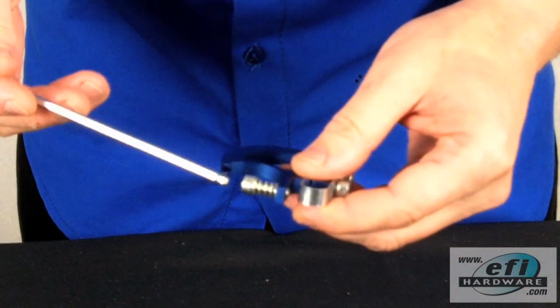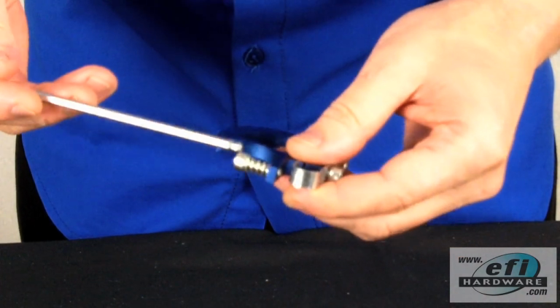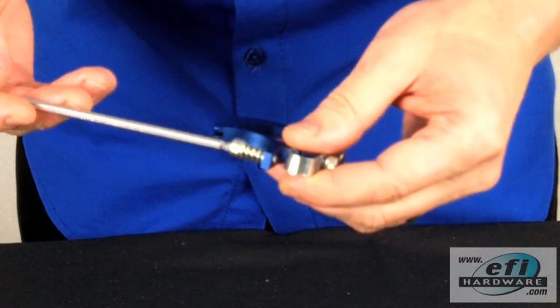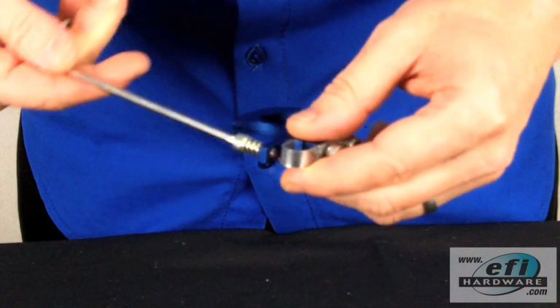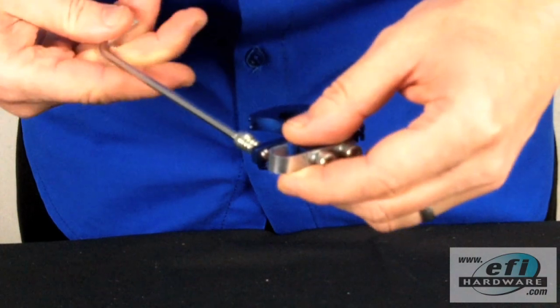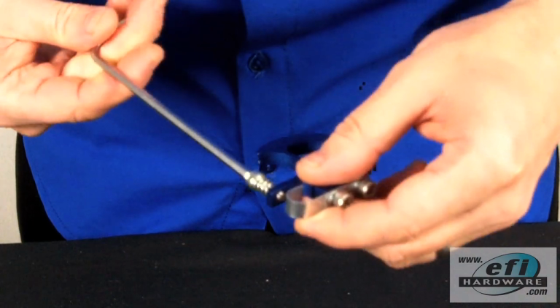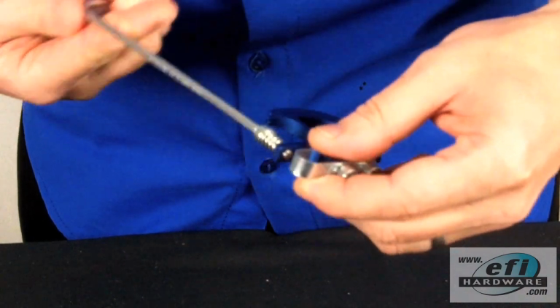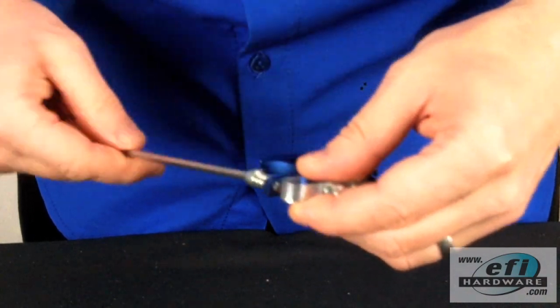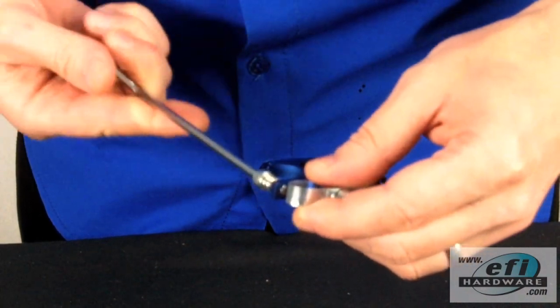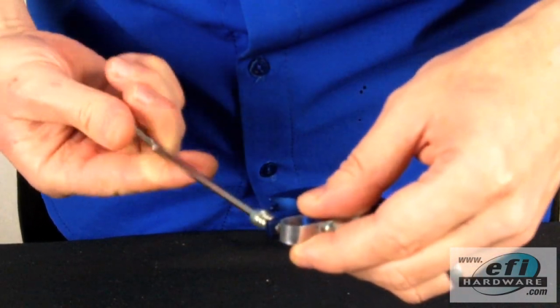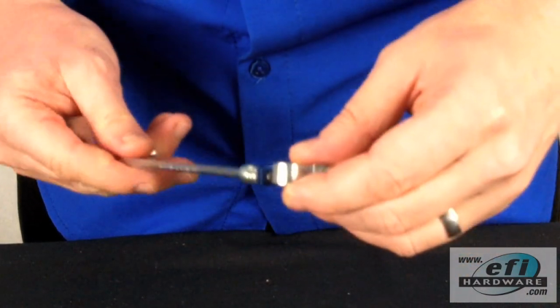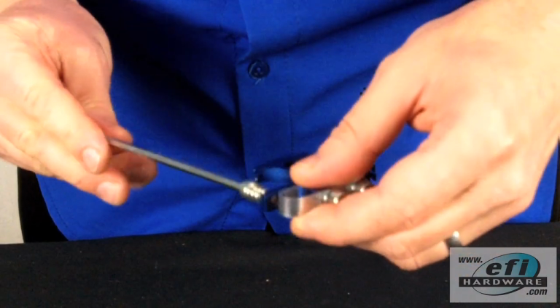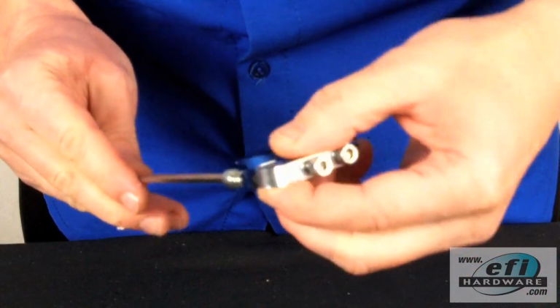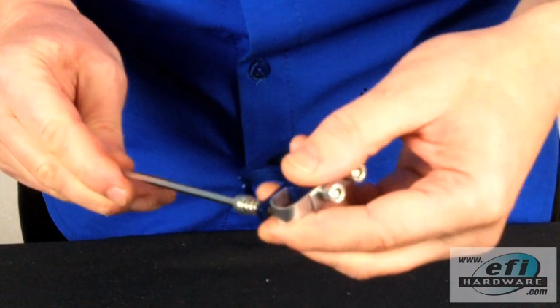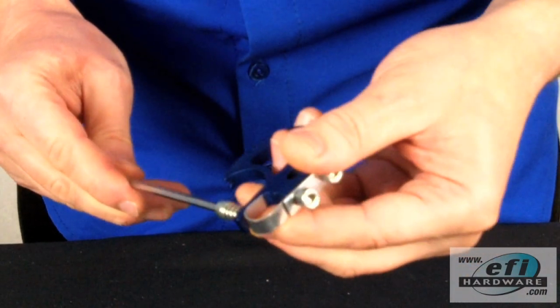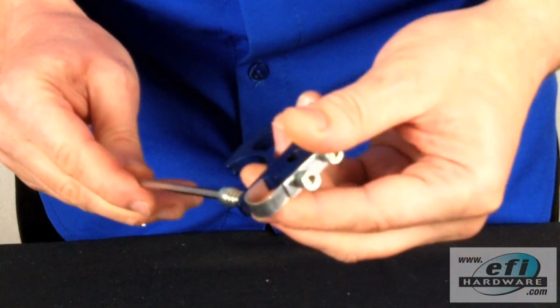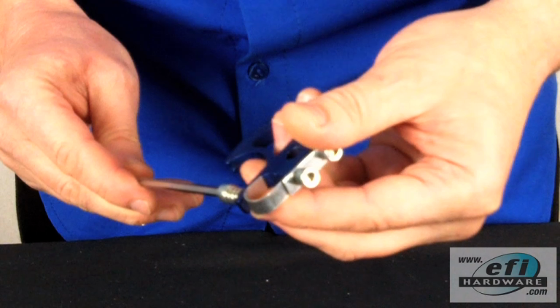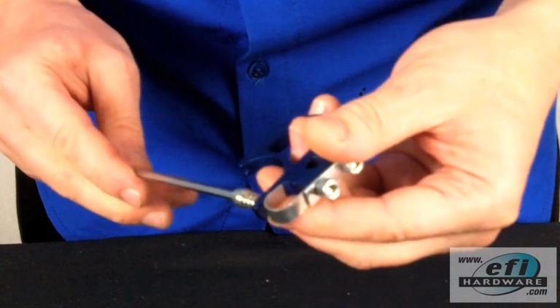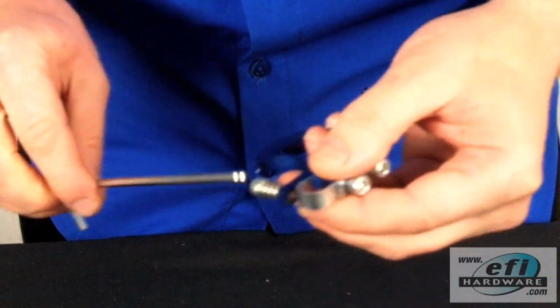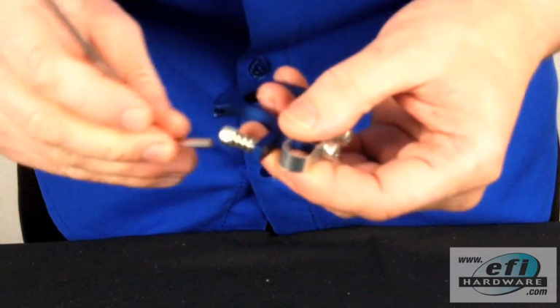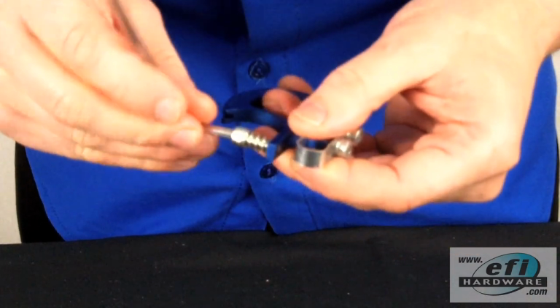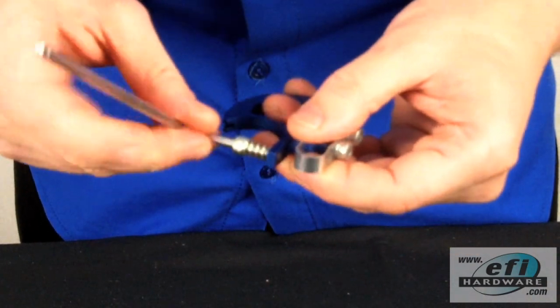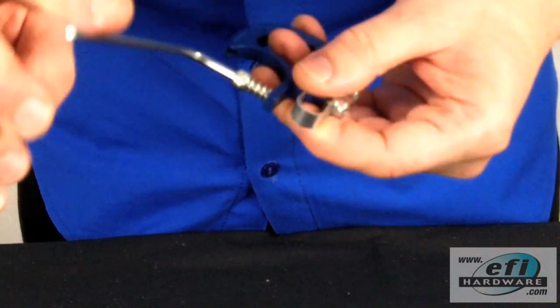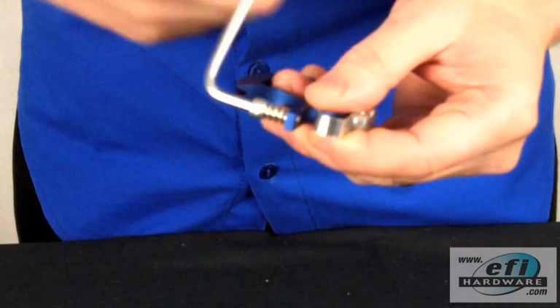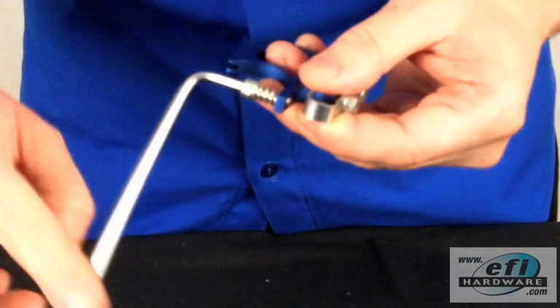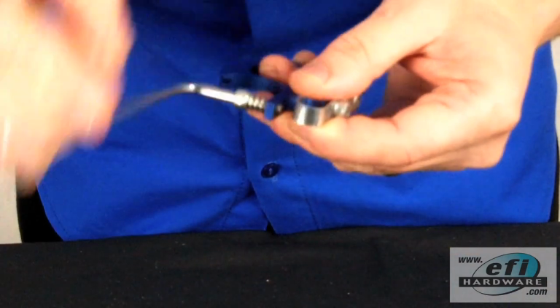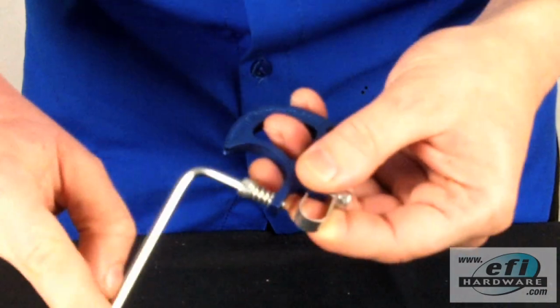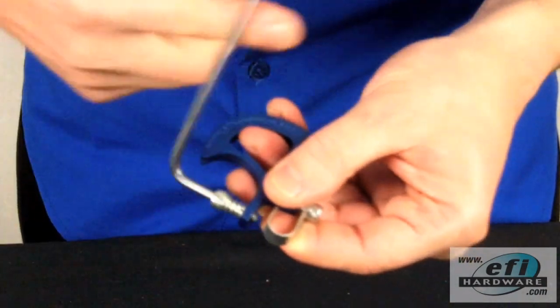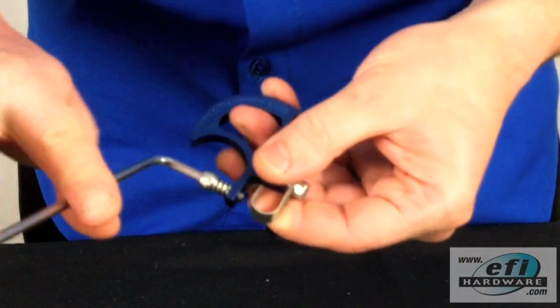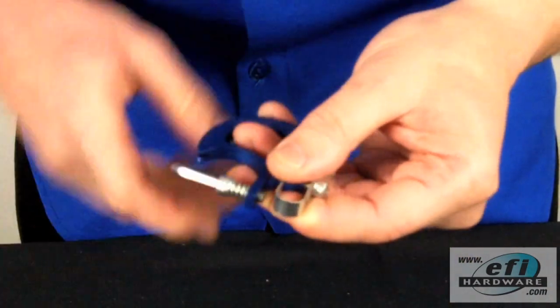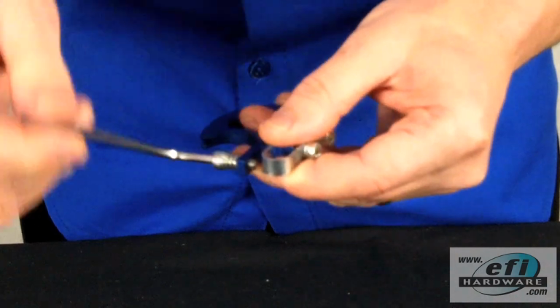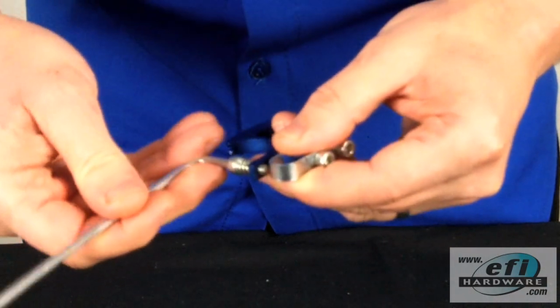To do that, we adjust the balancer until the end is flush with the linkage, and then we wind it up one, two, three, four turns.